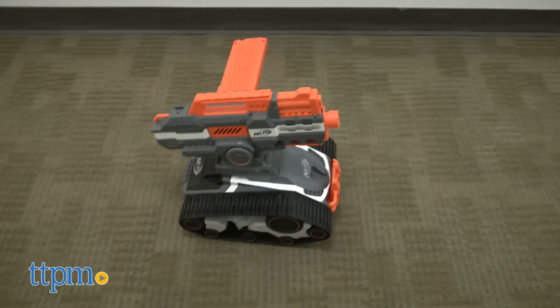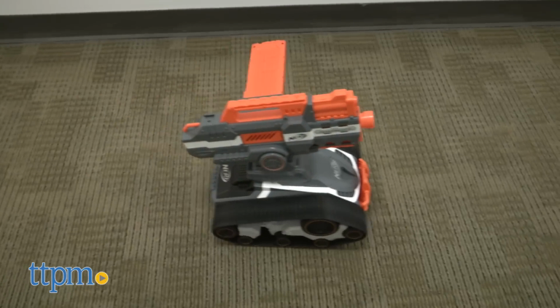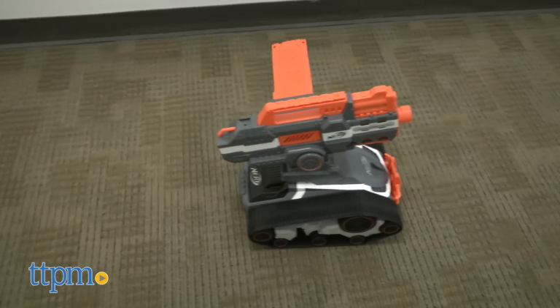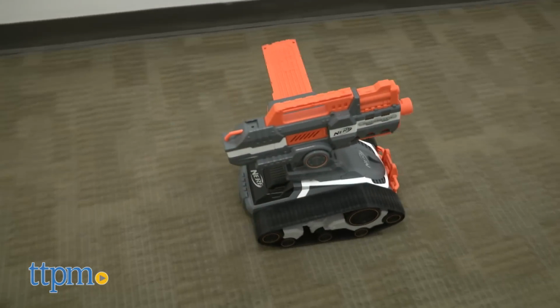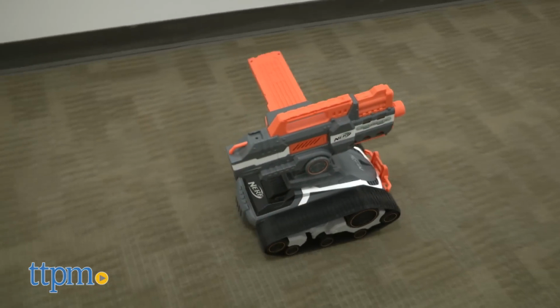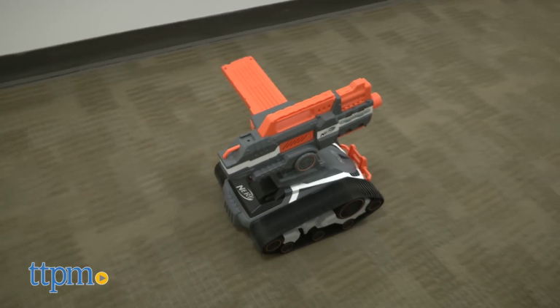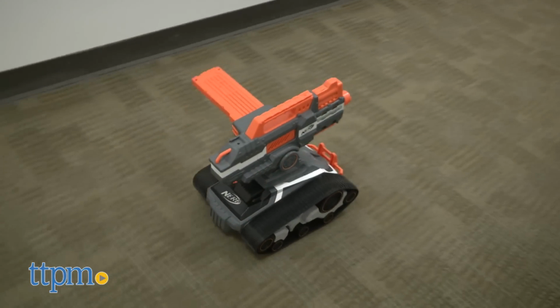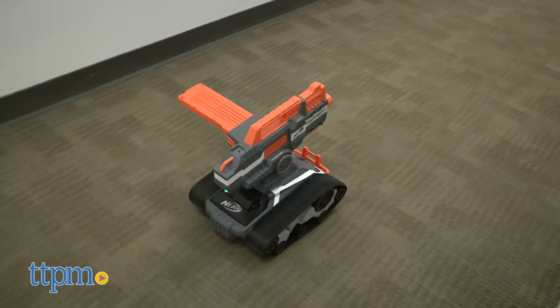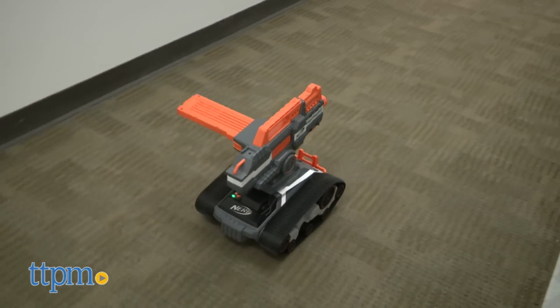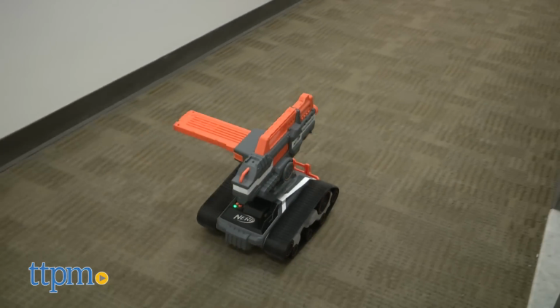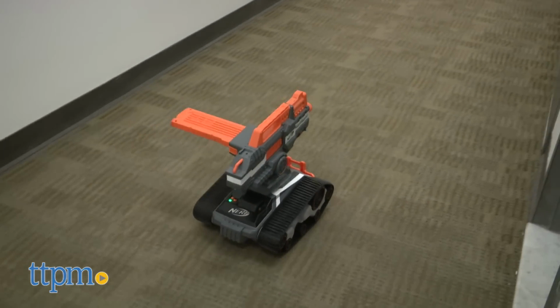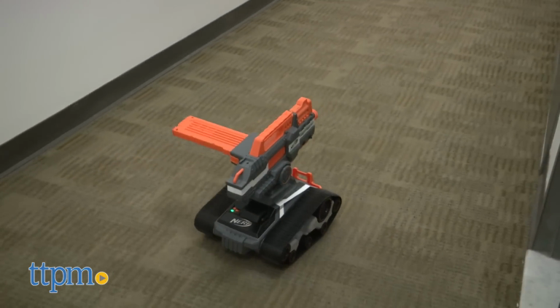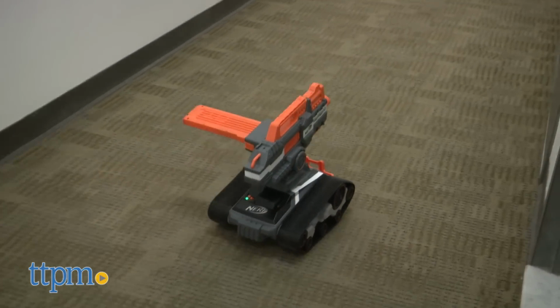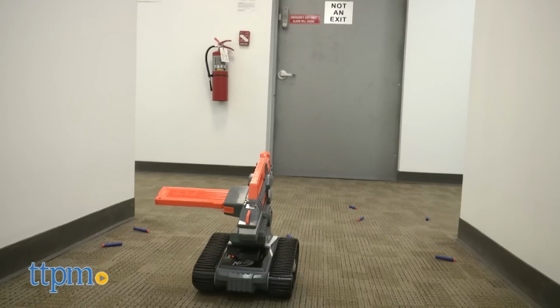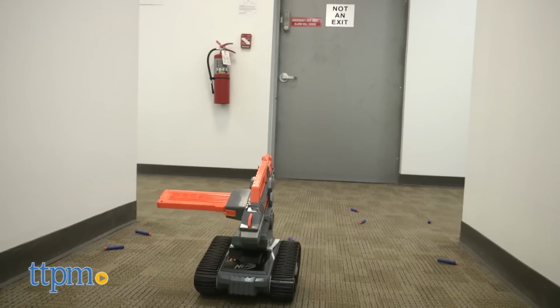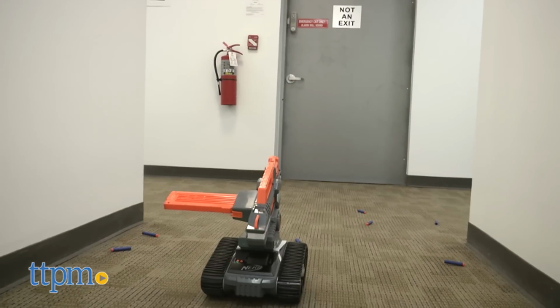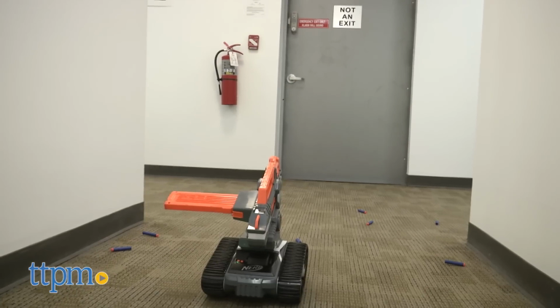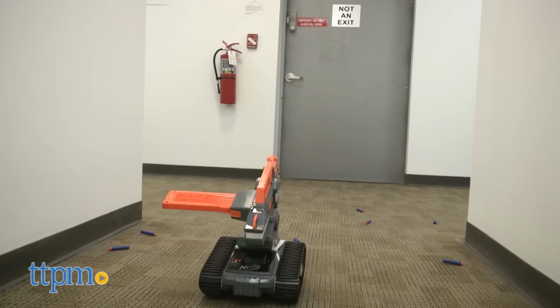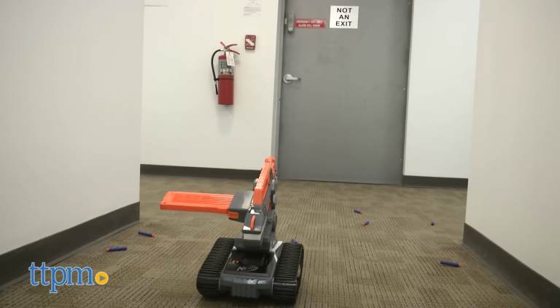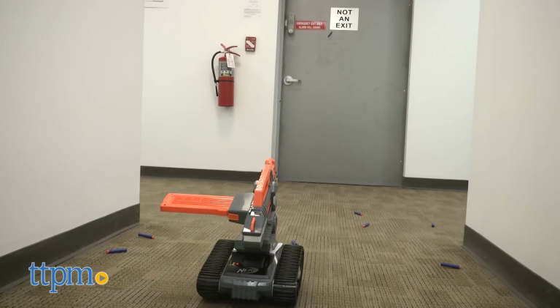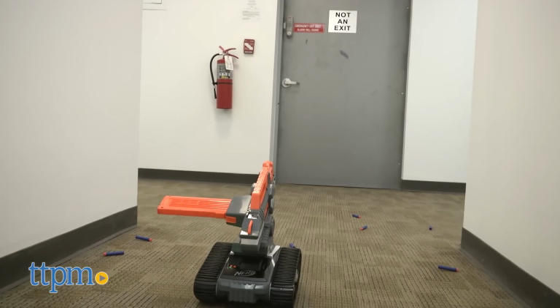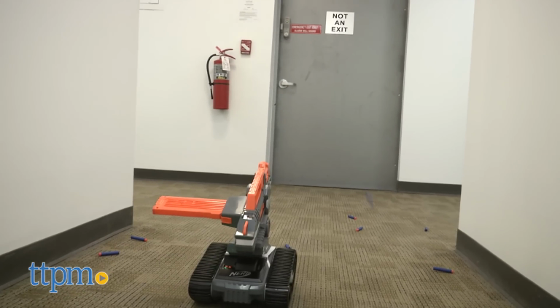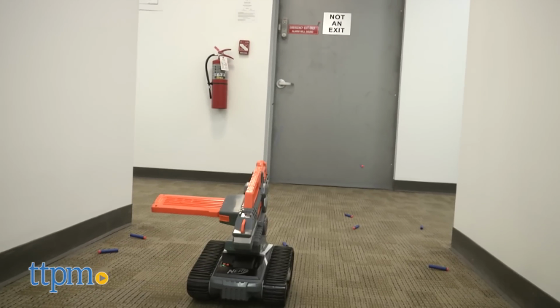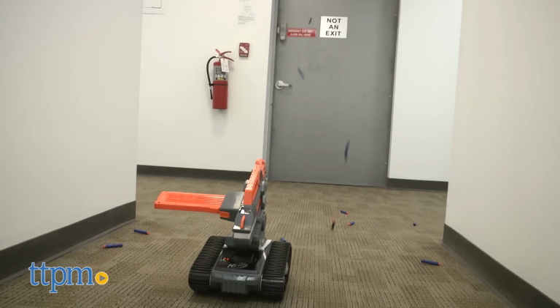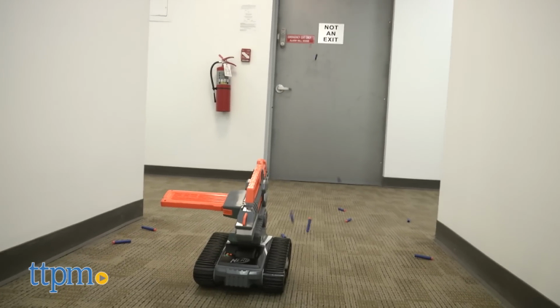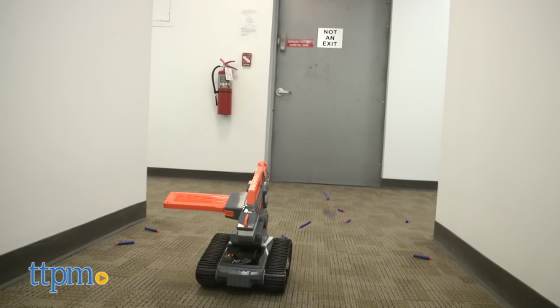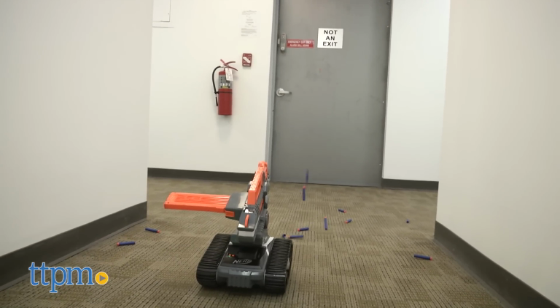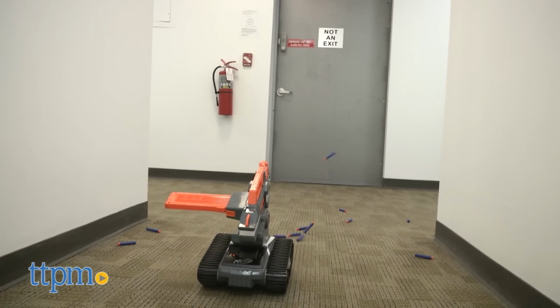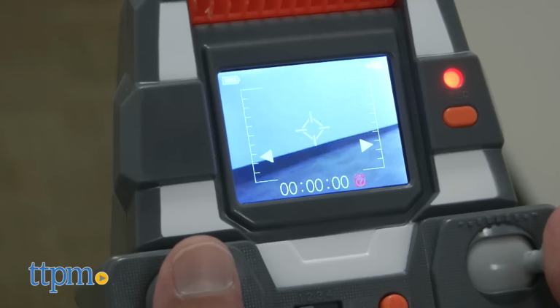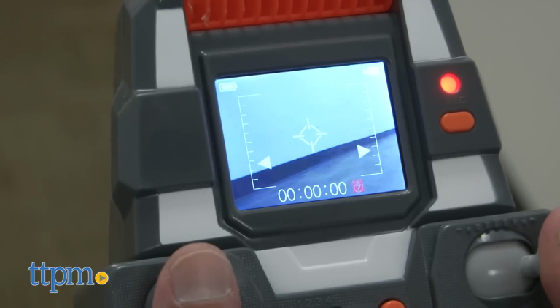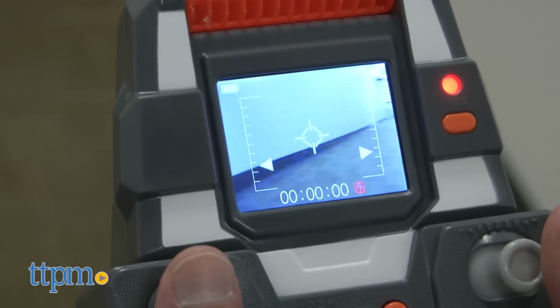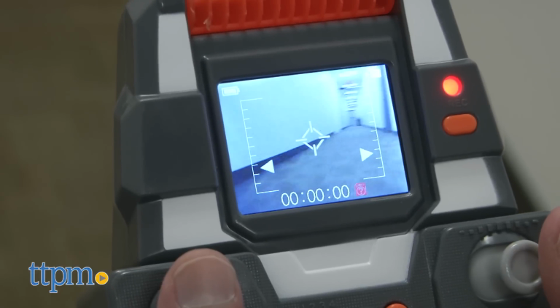That's right — an all-terrain vehicle that has radio control and a blastin' drone all in one. Plus, it can also record your battles.